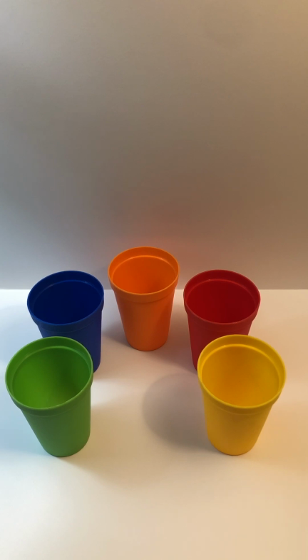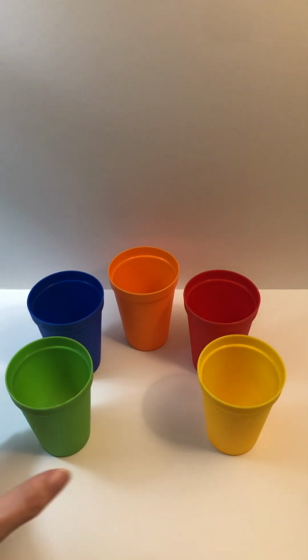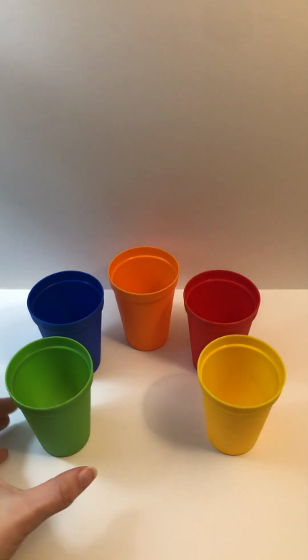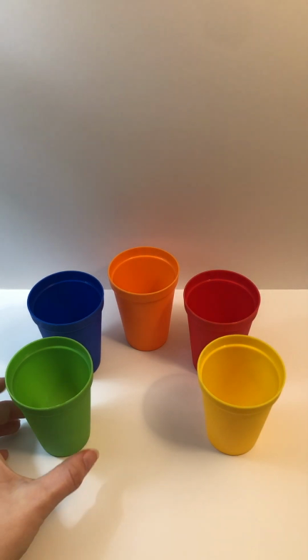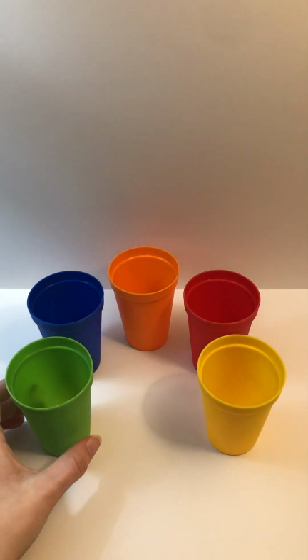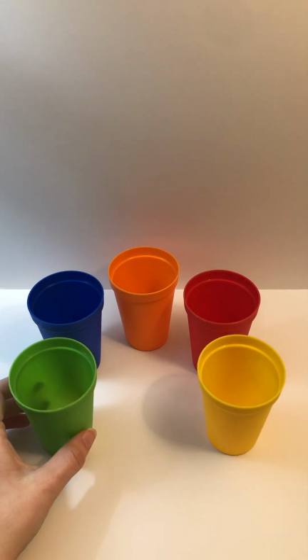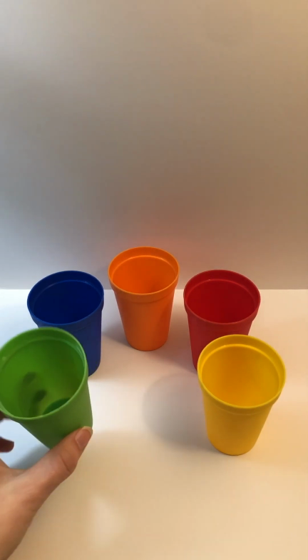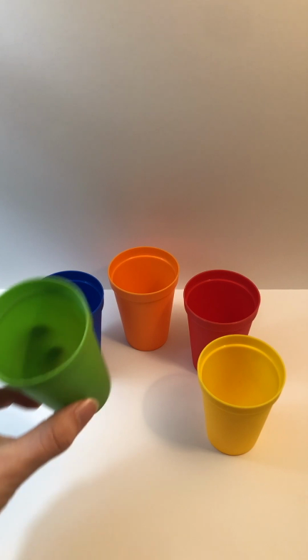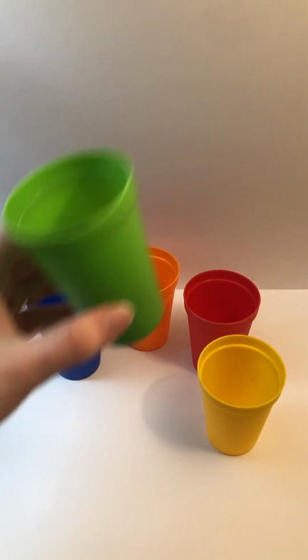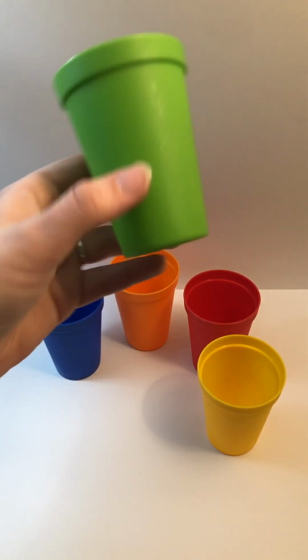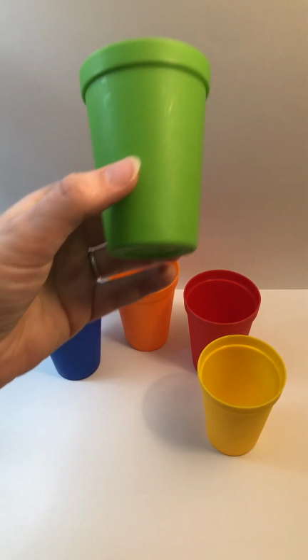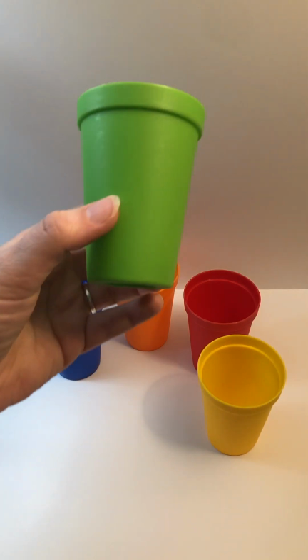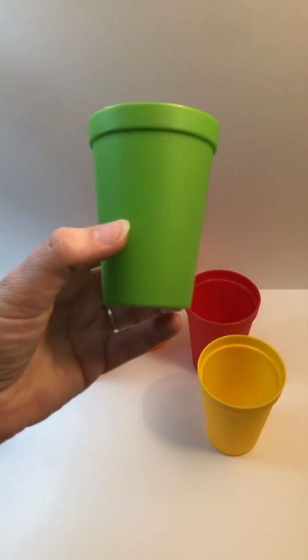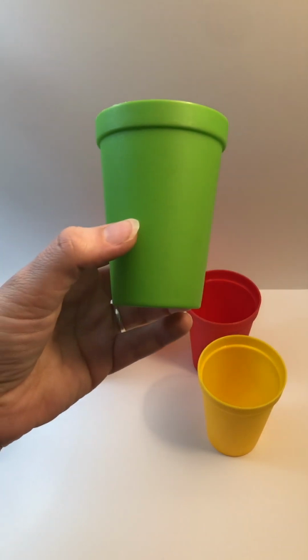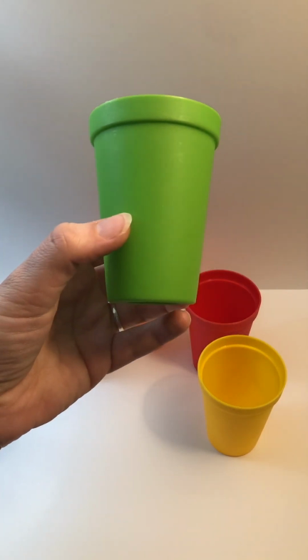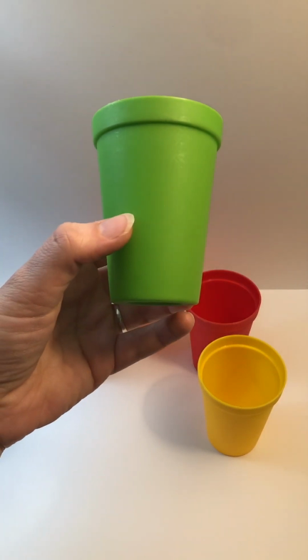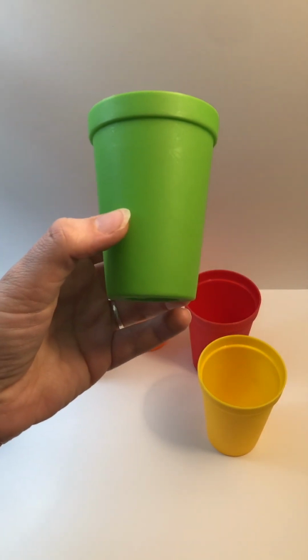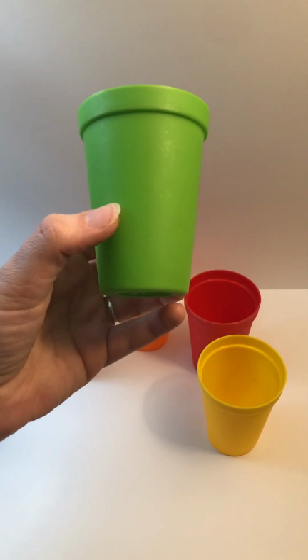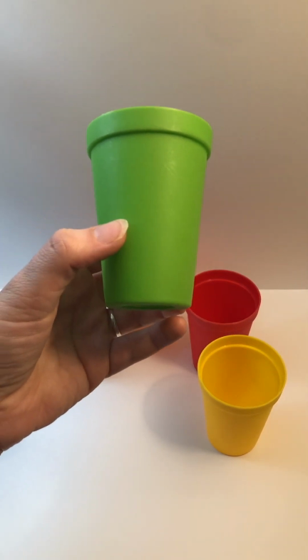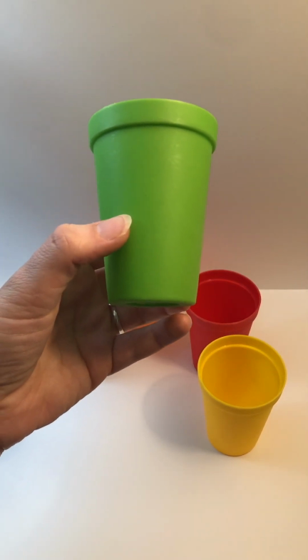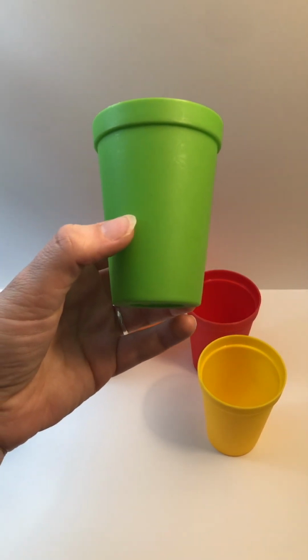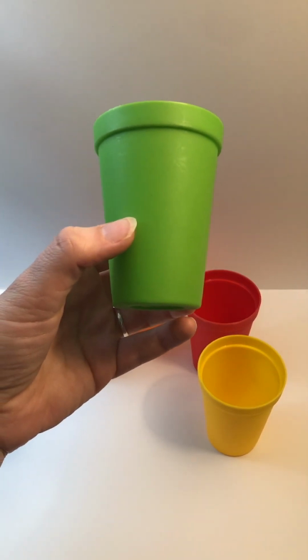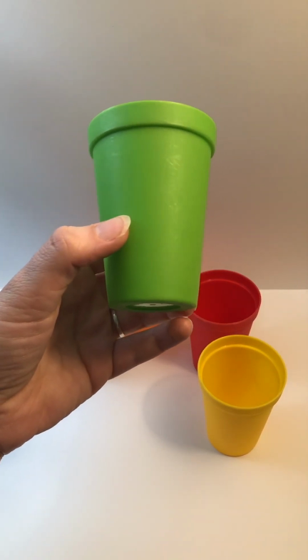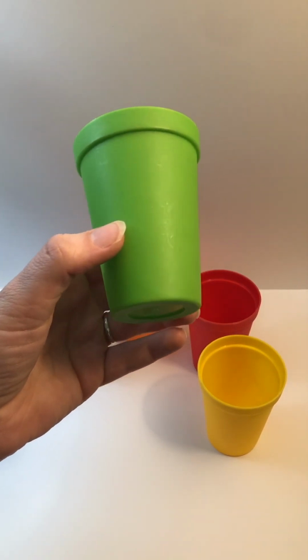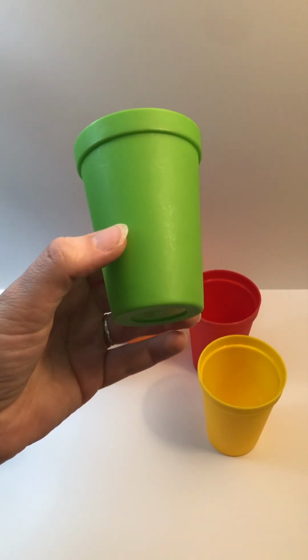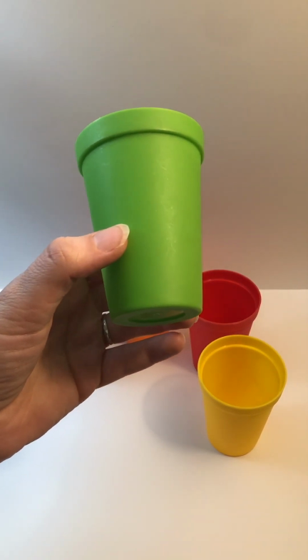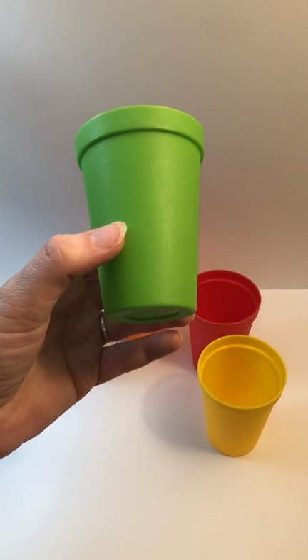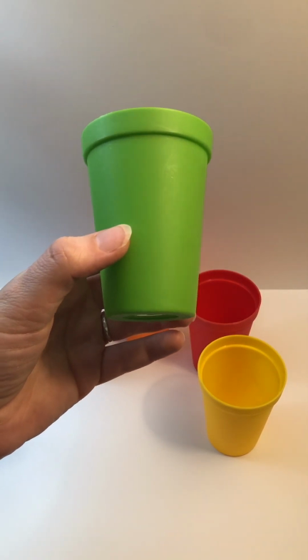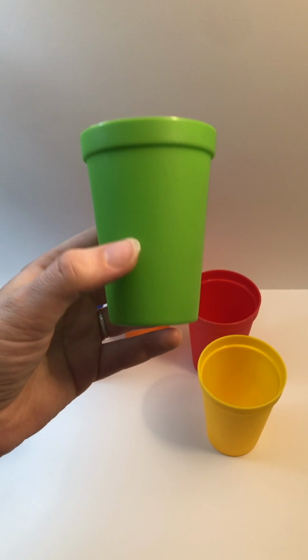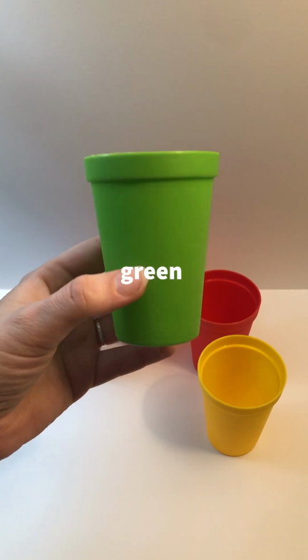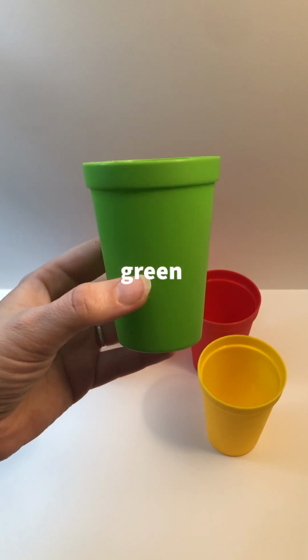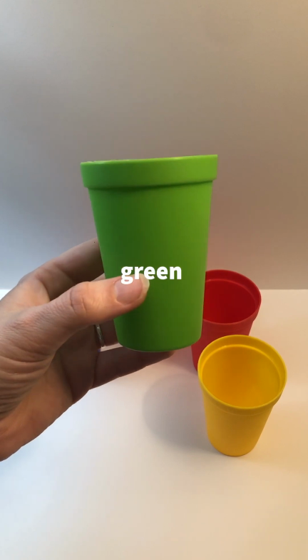Look at our first cup. What color is this? Green. Say it with me. Green.